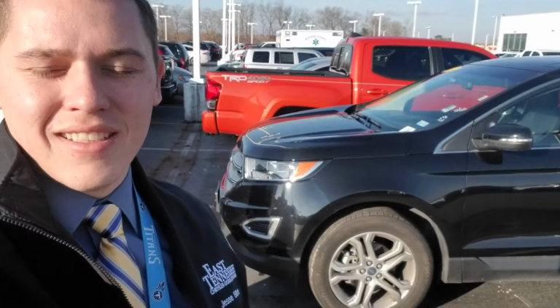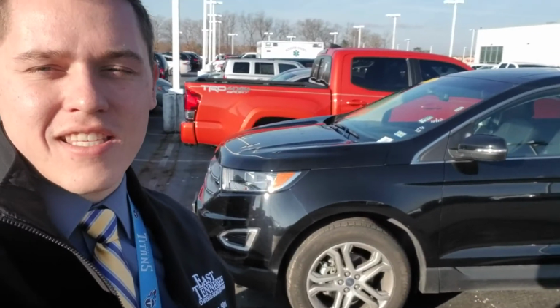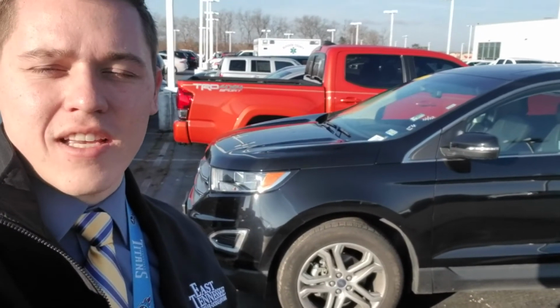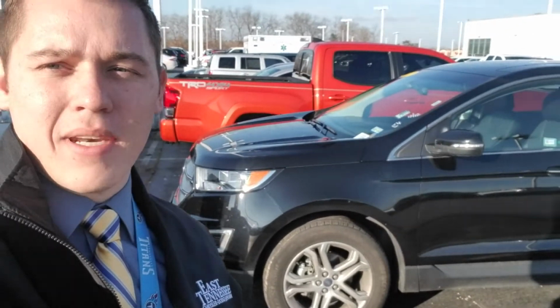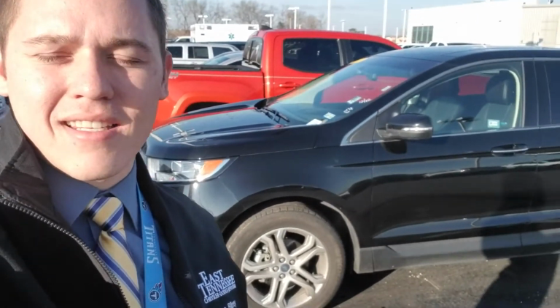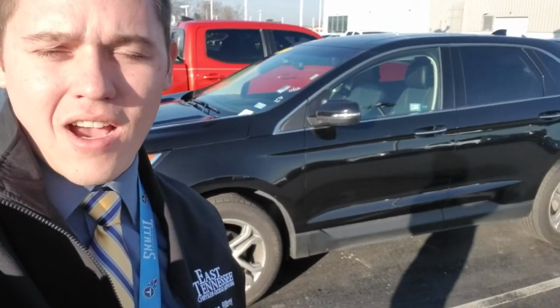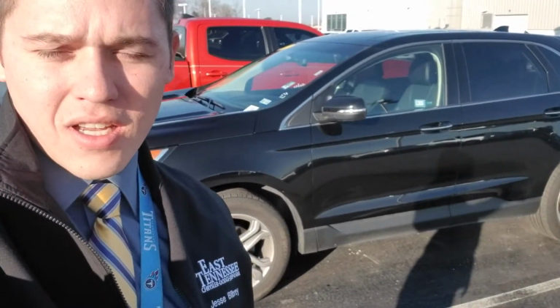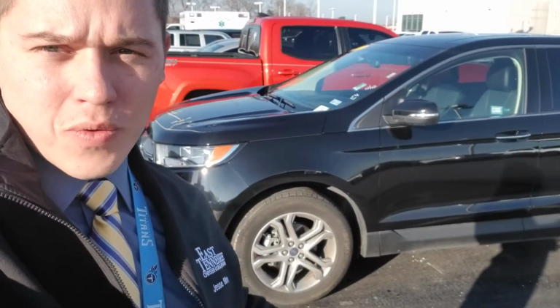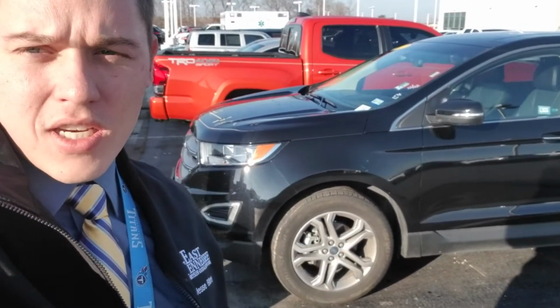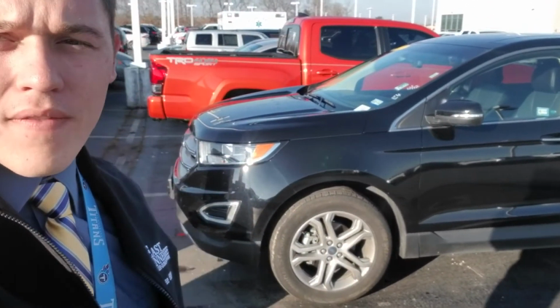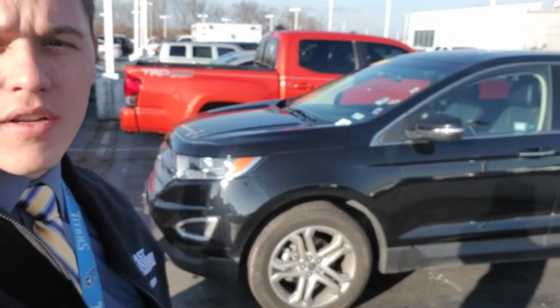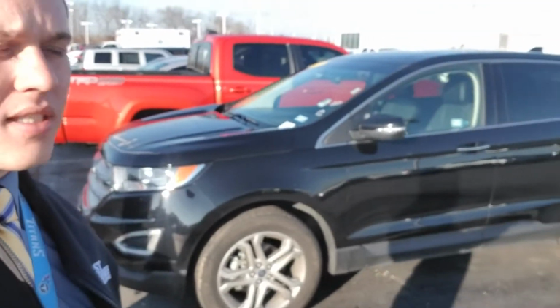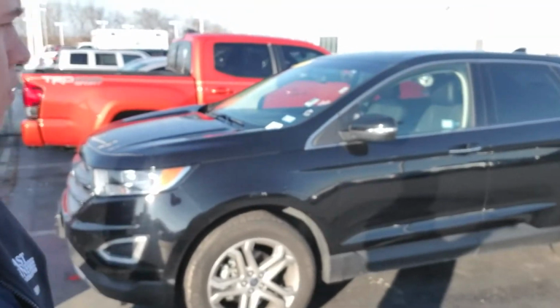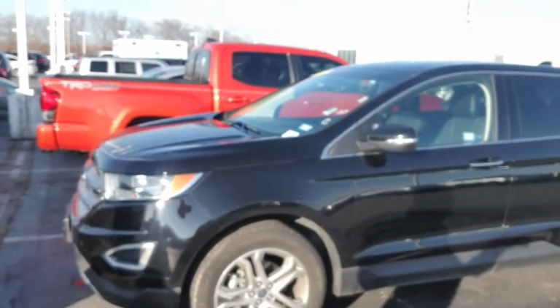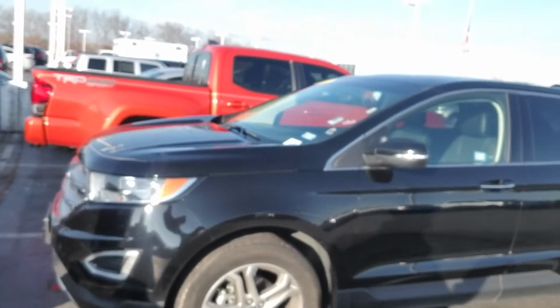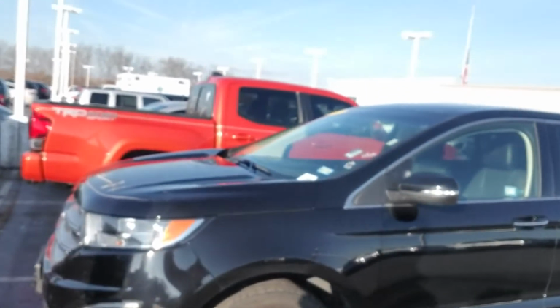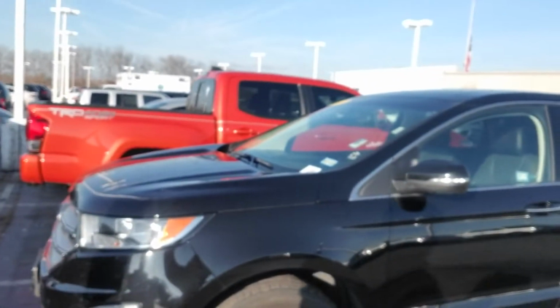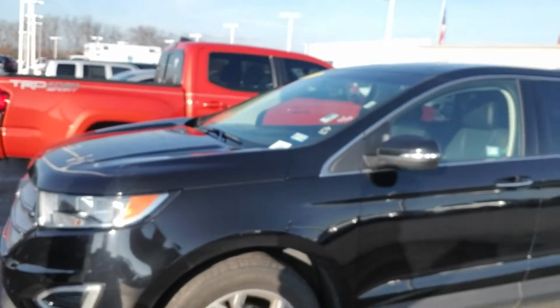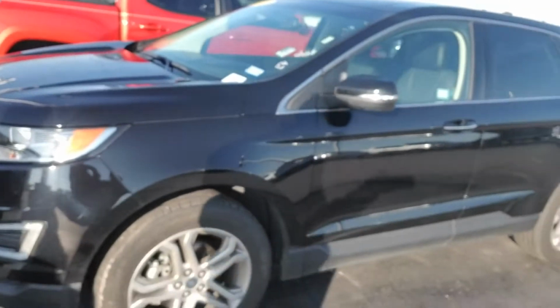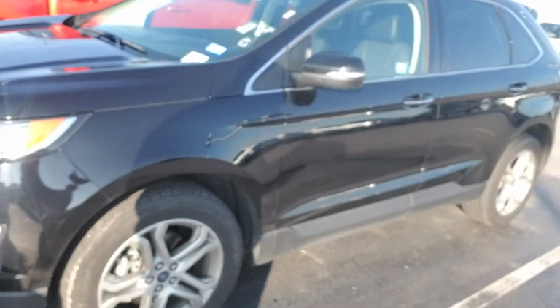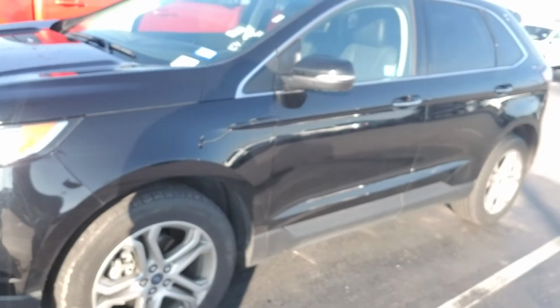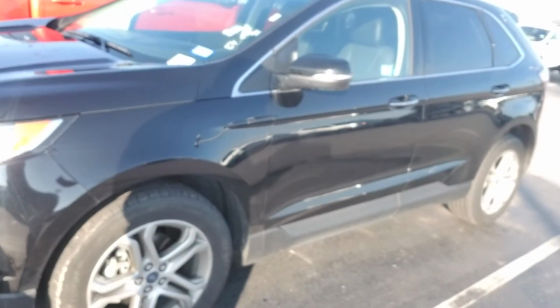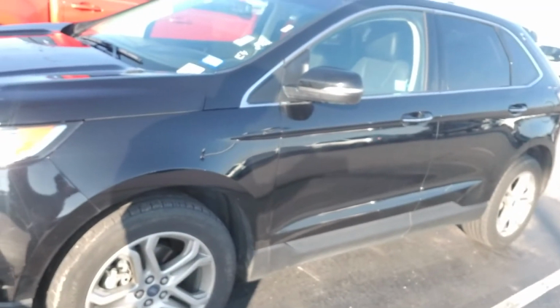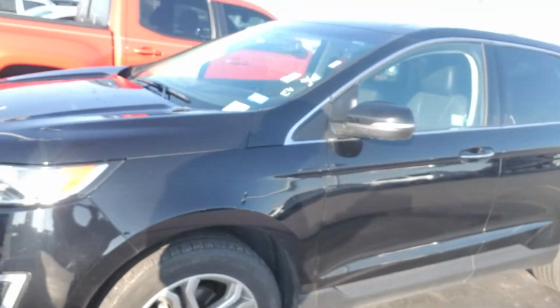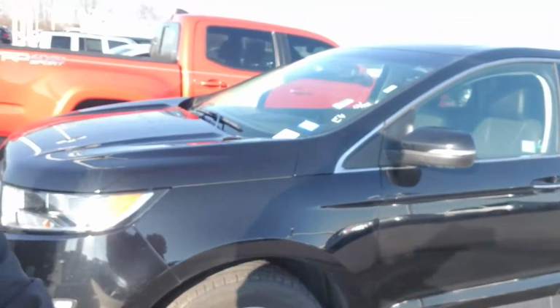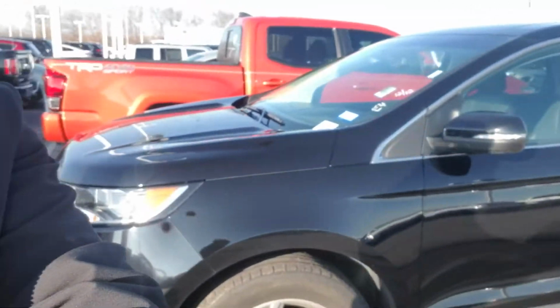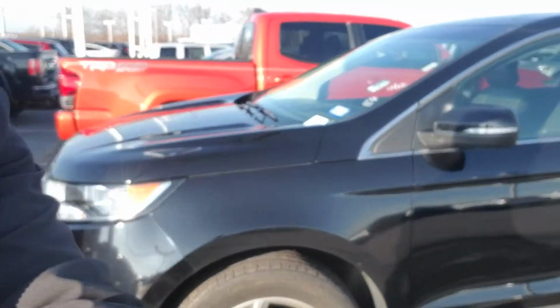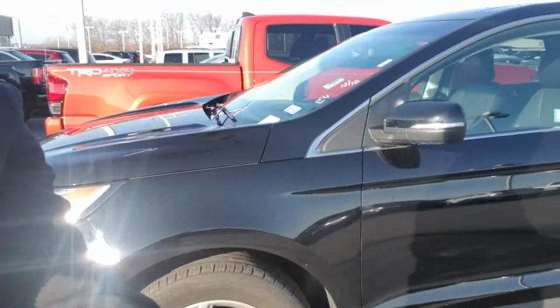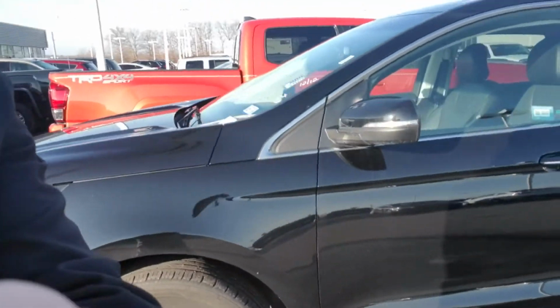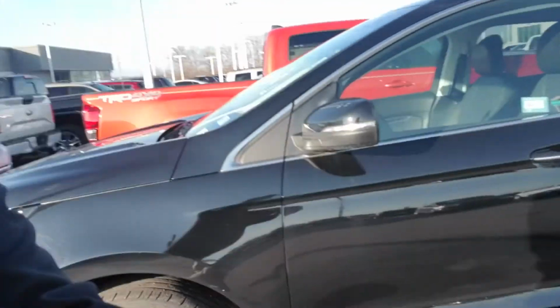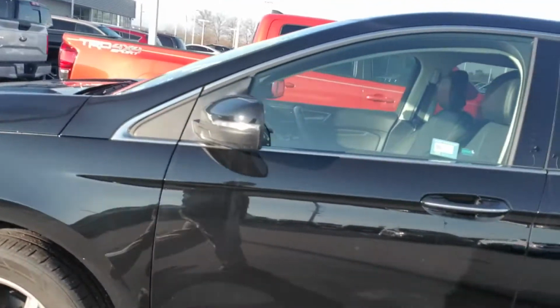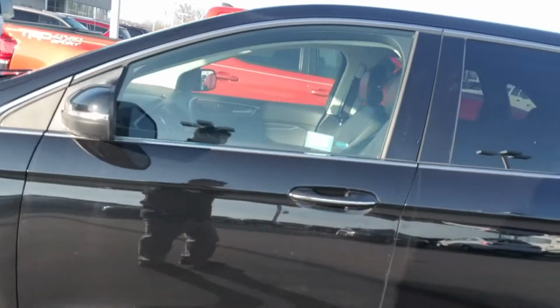Hey, this is Jesse up at East Tennessee Dodge. Just want to send you a short video here — this is a 2017 Ford Edge Titanium right here behind me, black in color, with just about every option you can imagine.